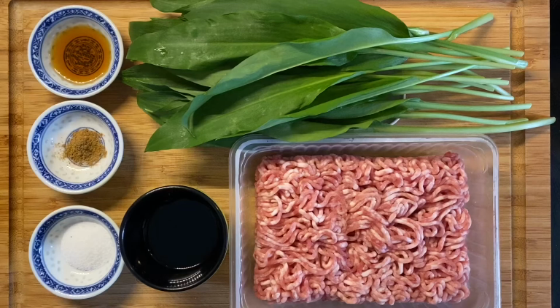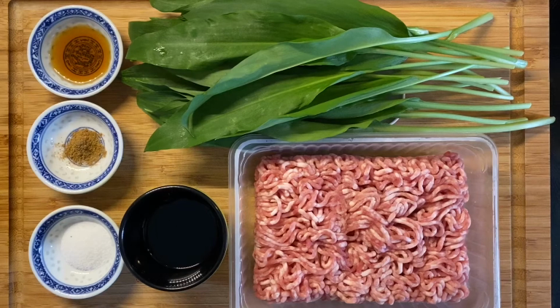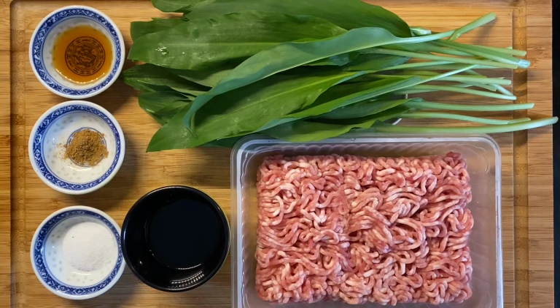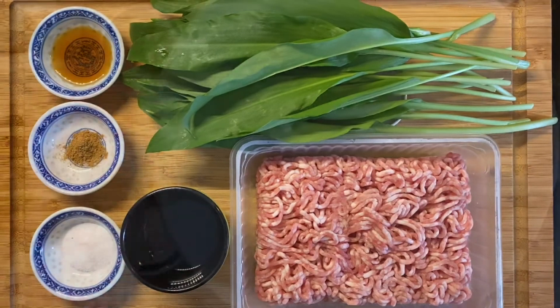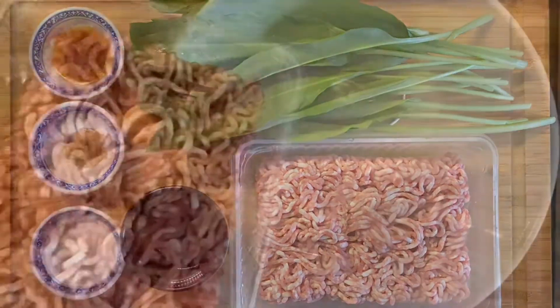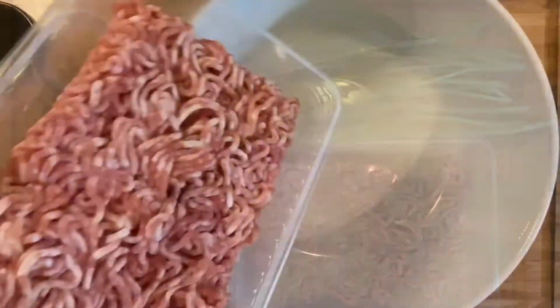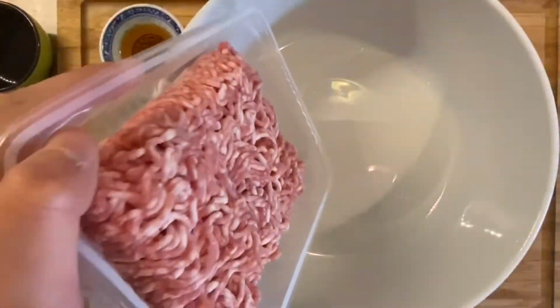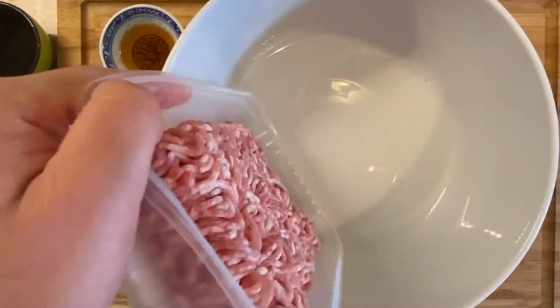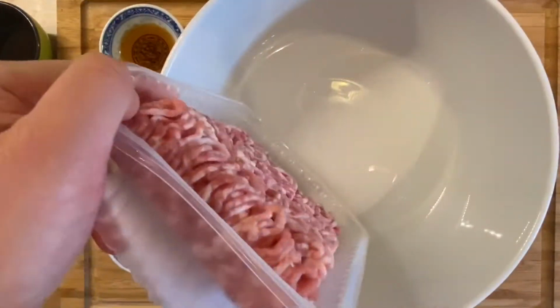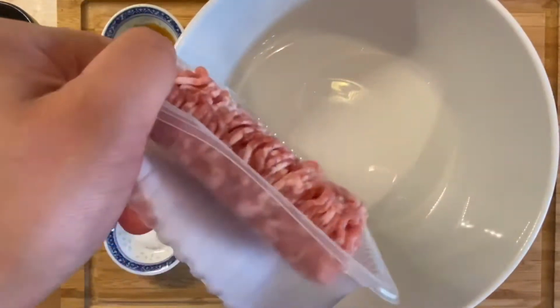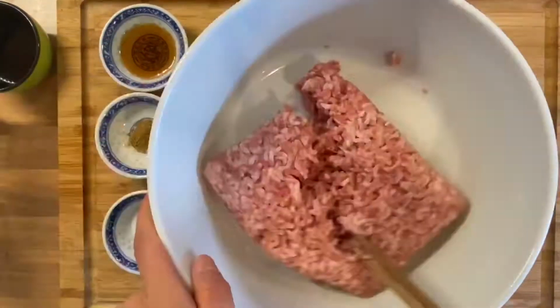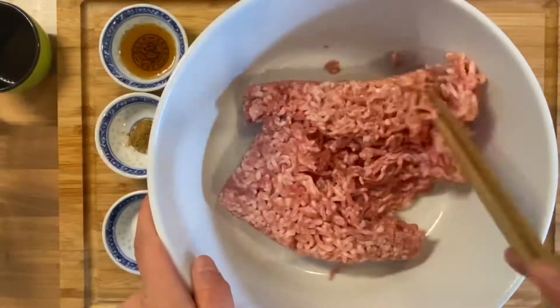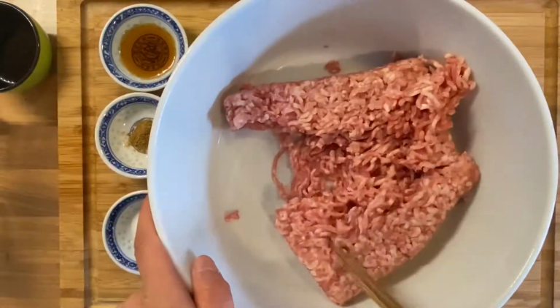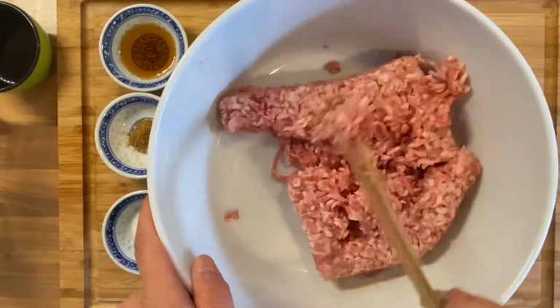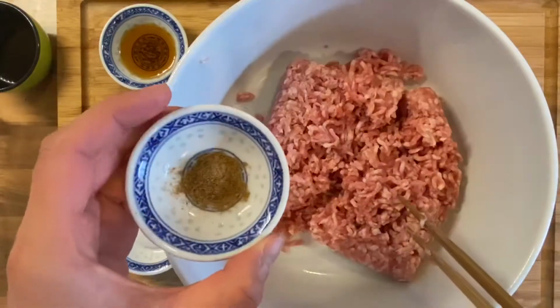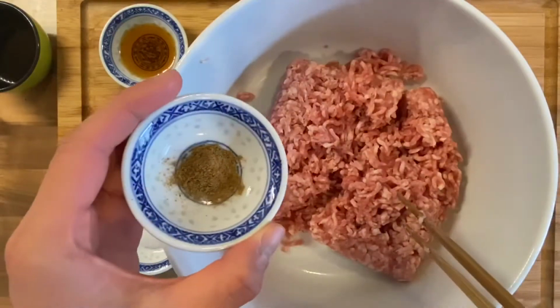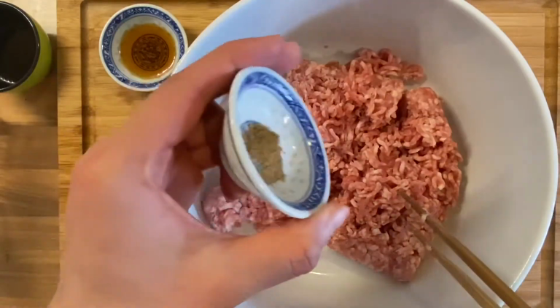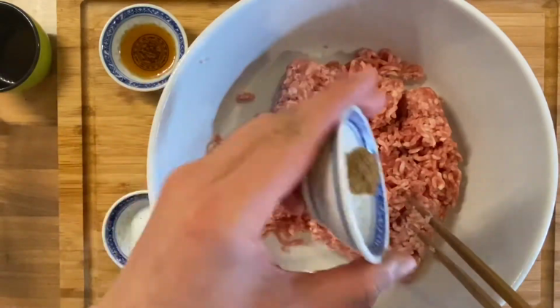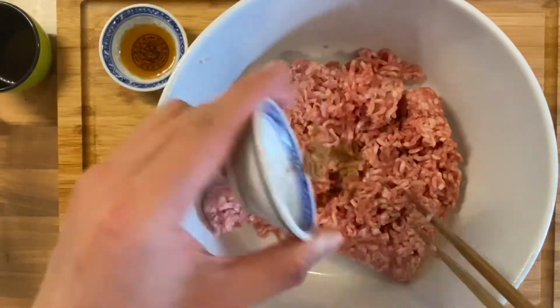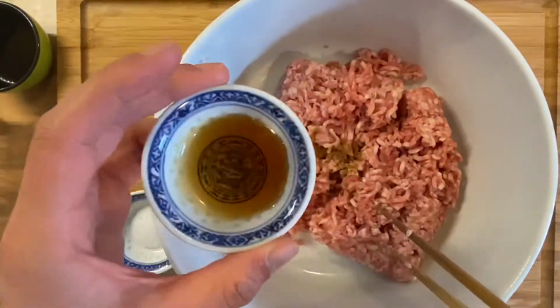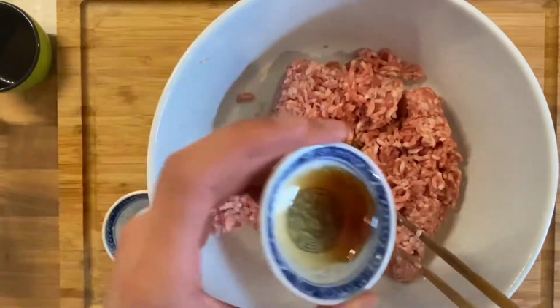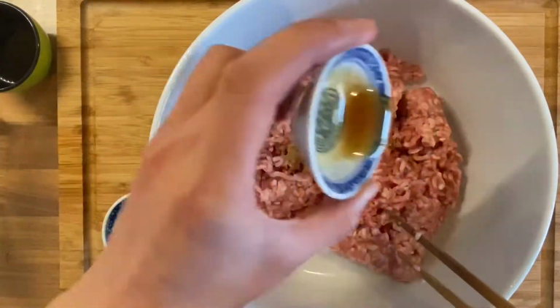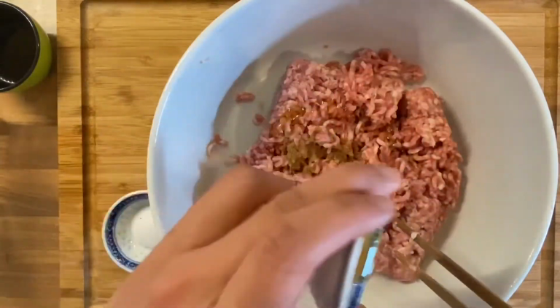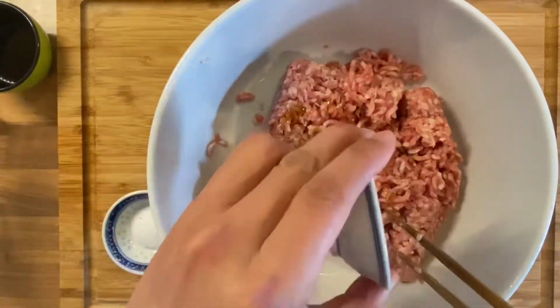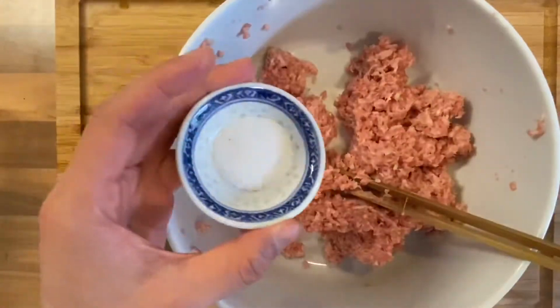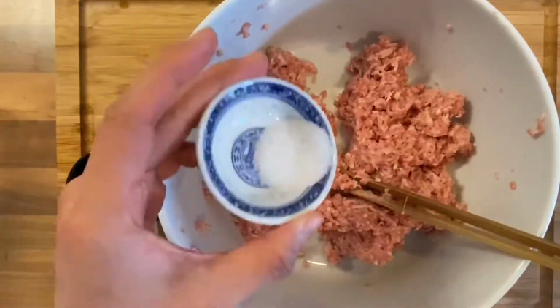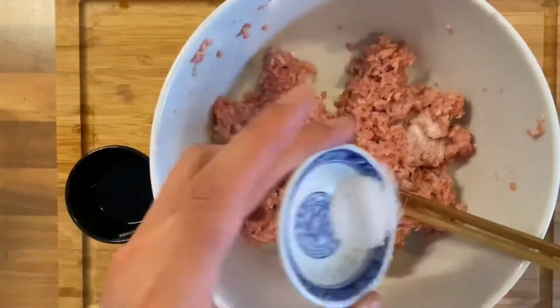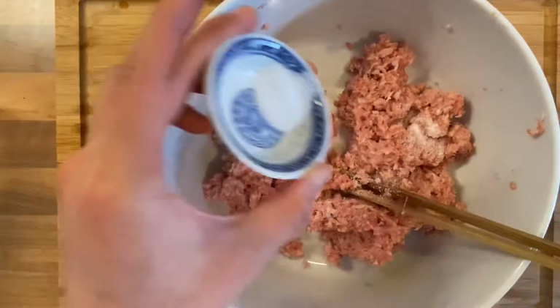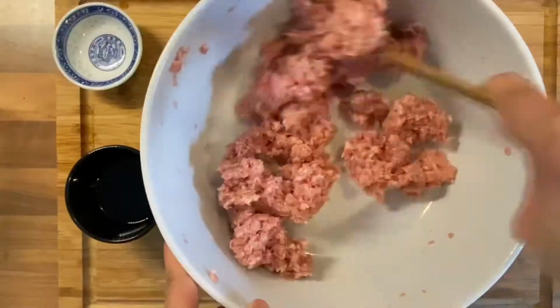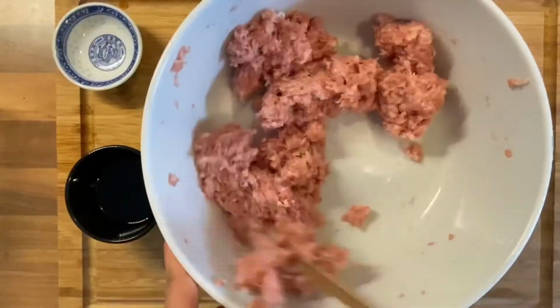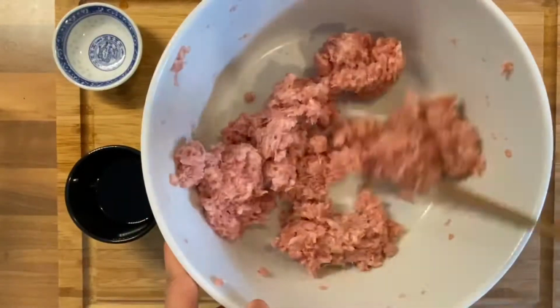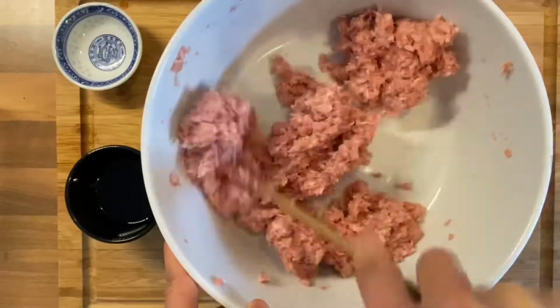Today I'm going to make some ramson pork dumpling filling. Add some minced pork, beat it, and now five spices, sesame oil, salt, mix it all together.